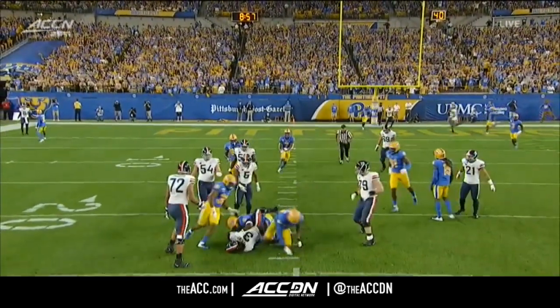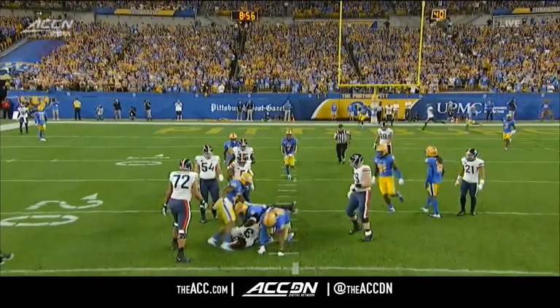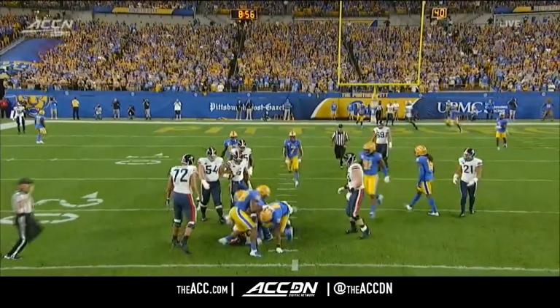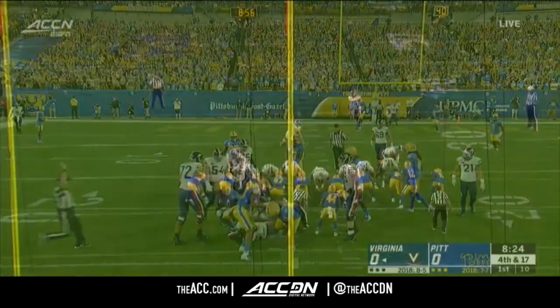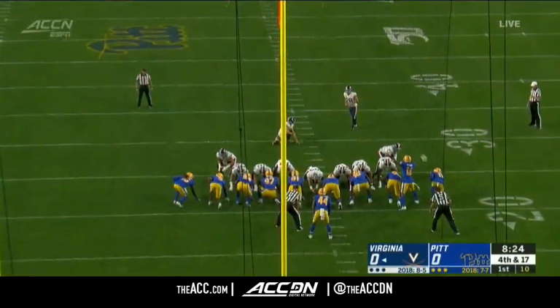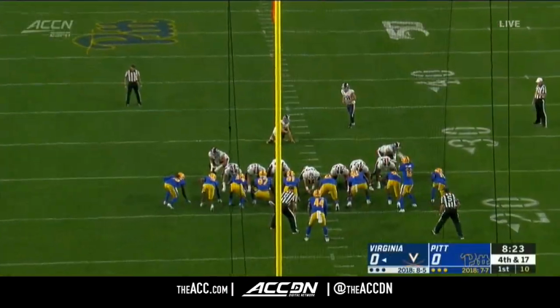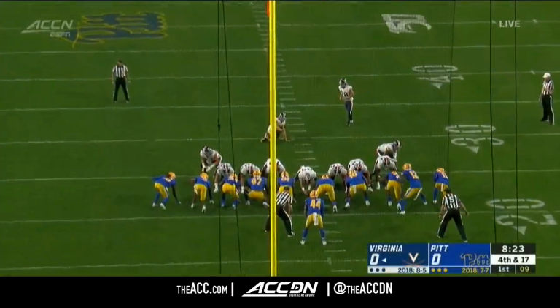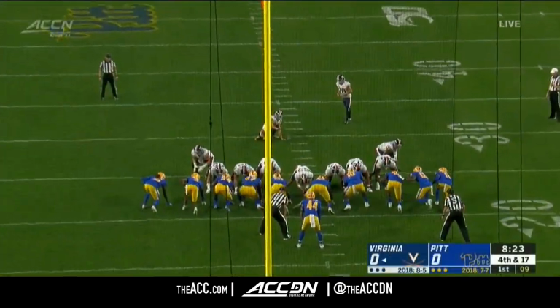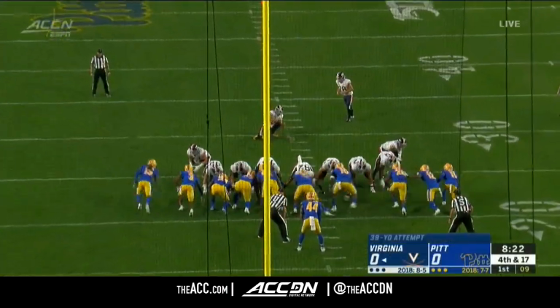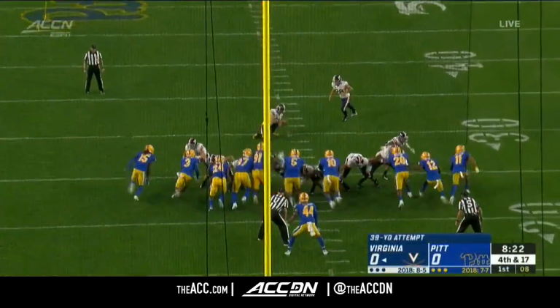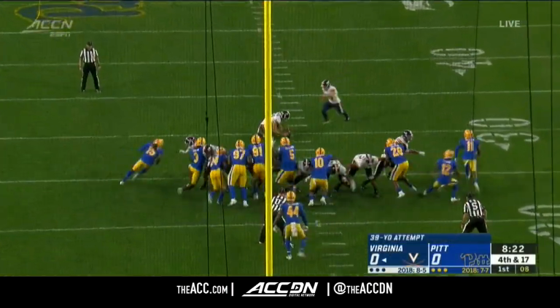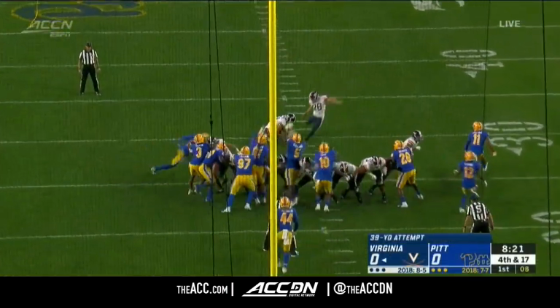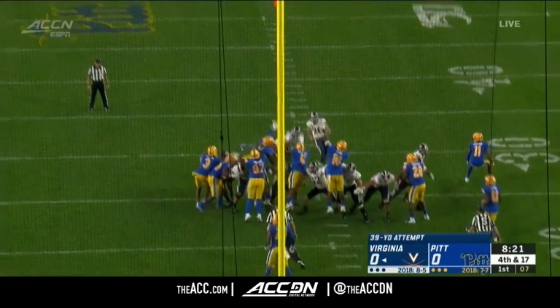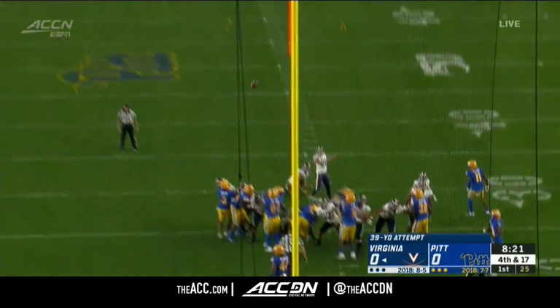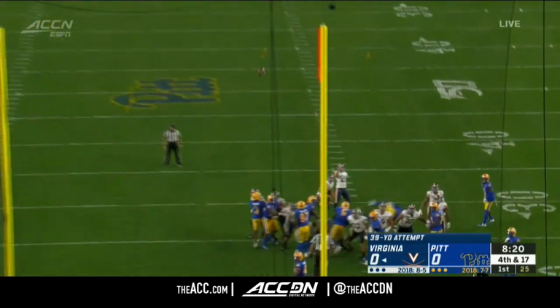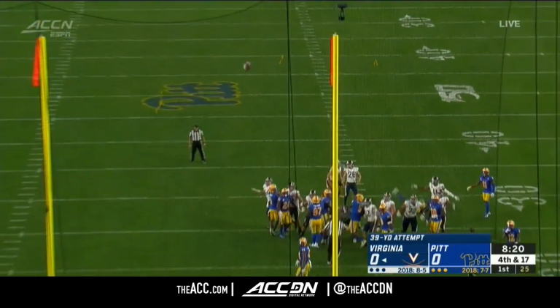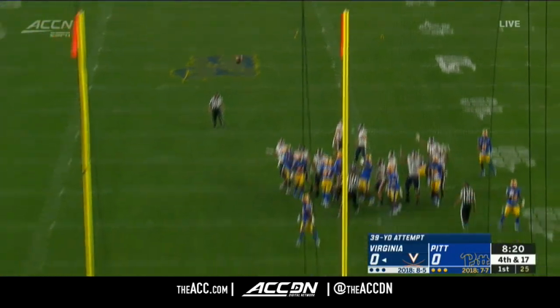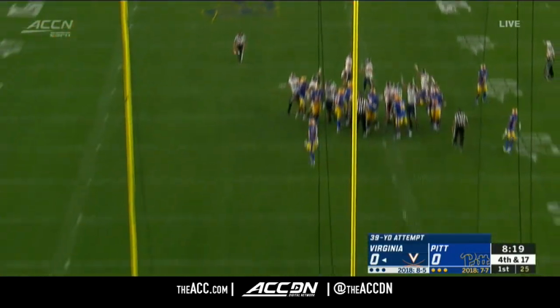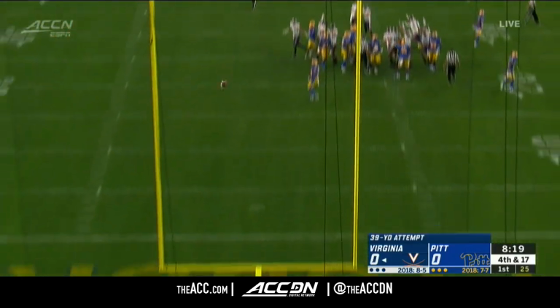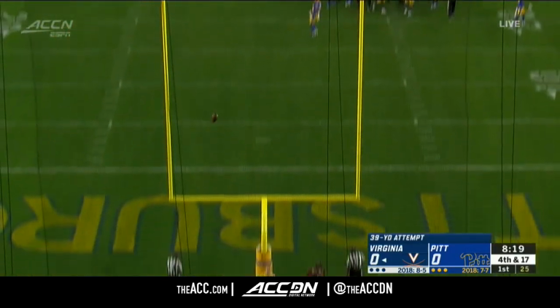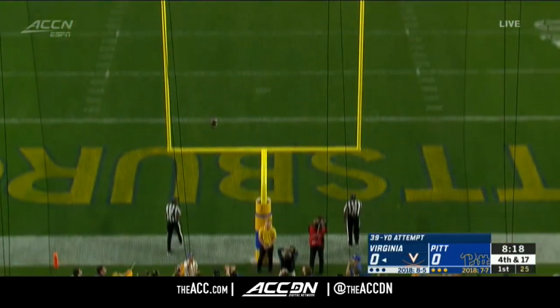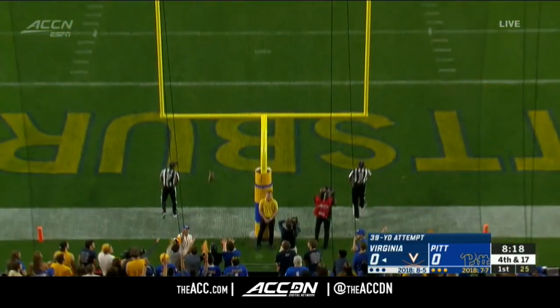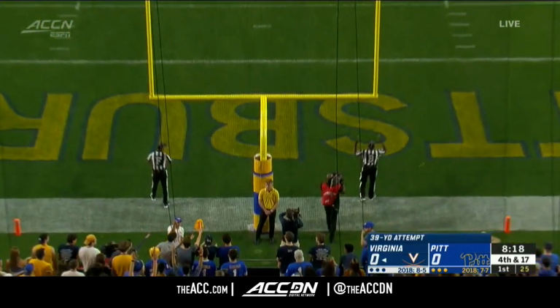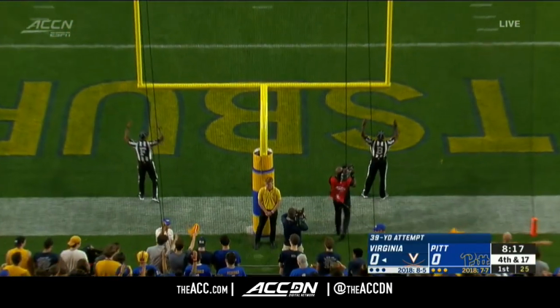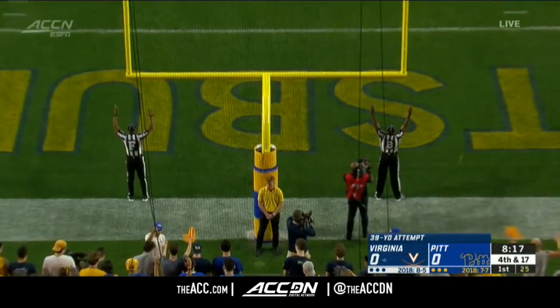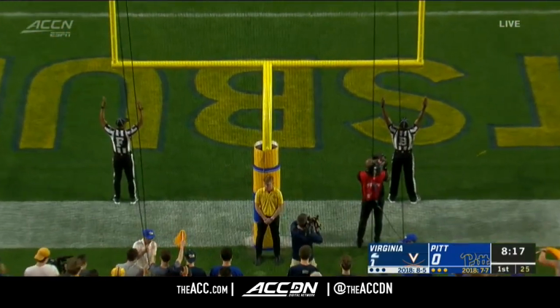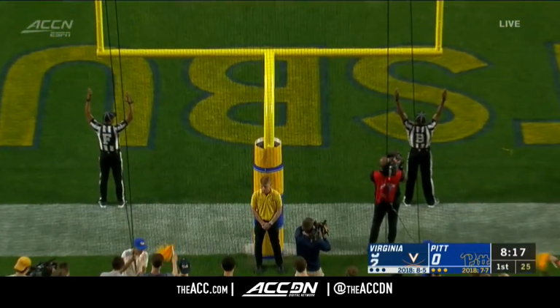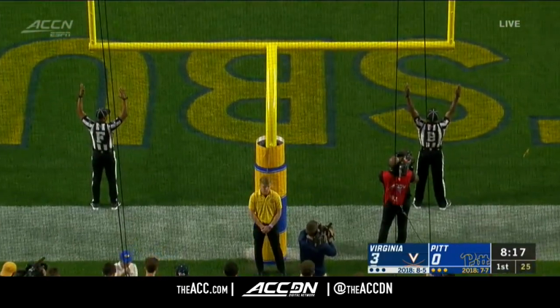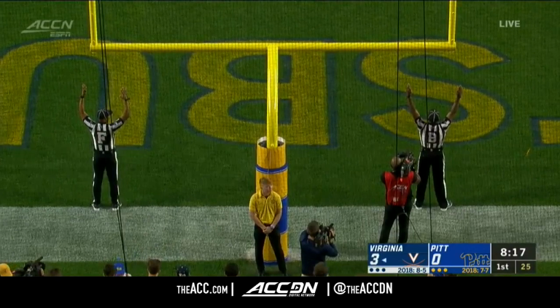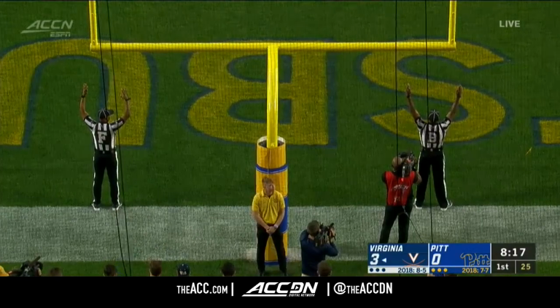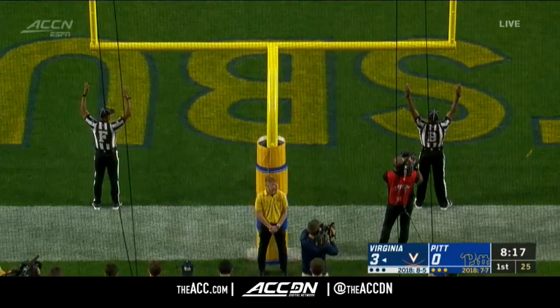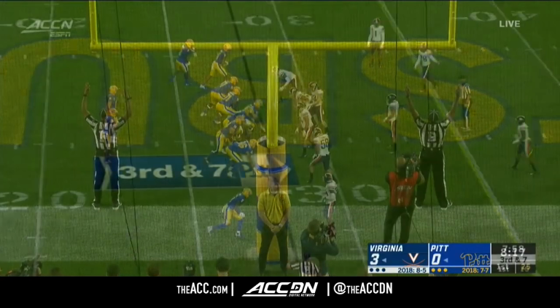You see what happens here — they bring a blitz, you see Reynolds coming up the middle there, really just untouched. A little bit of confusion by that 39-yard try from Brian Delaney, who has to angle it in going away from the open end of the stadium at Heinz Field.